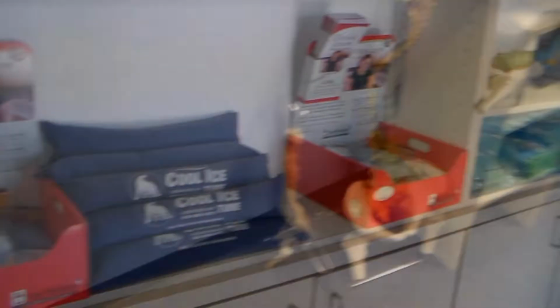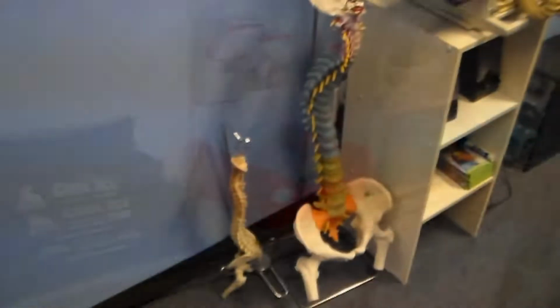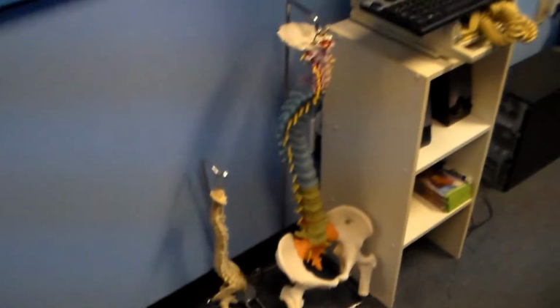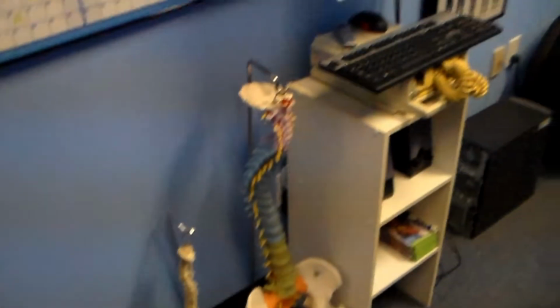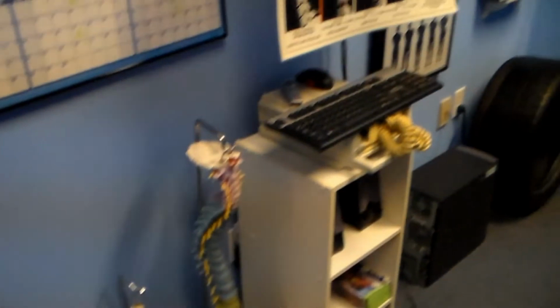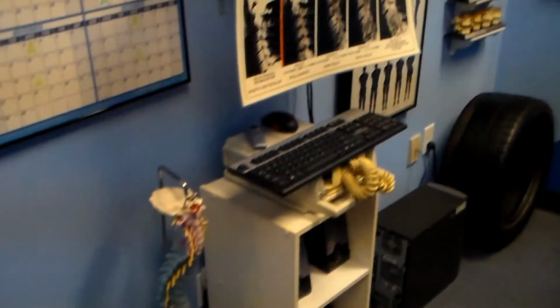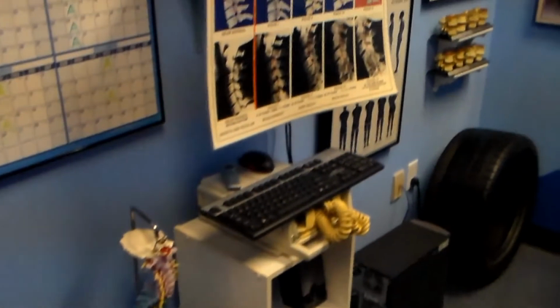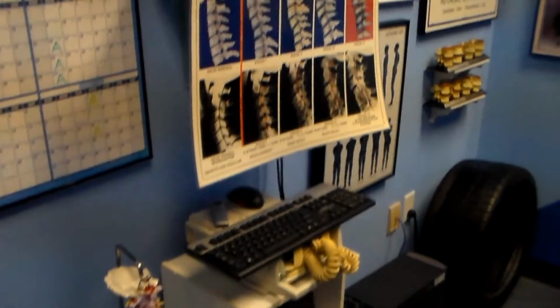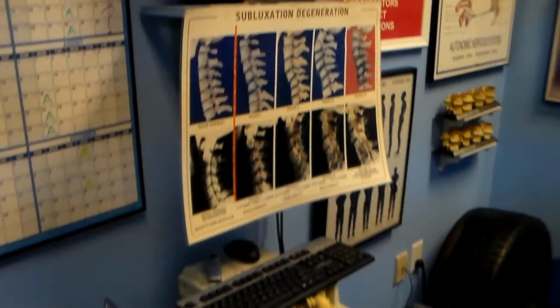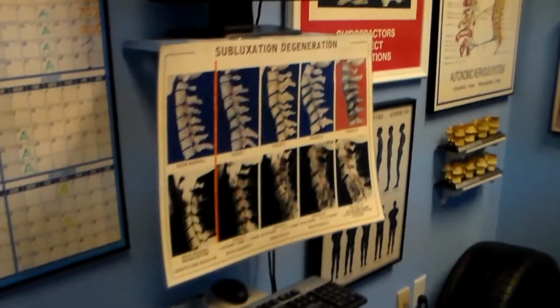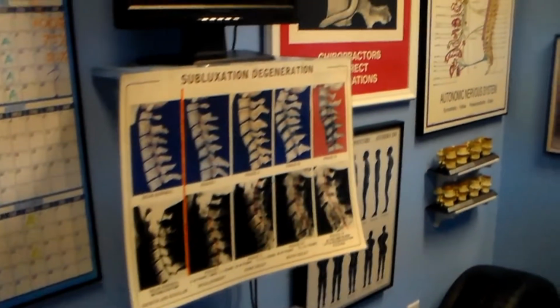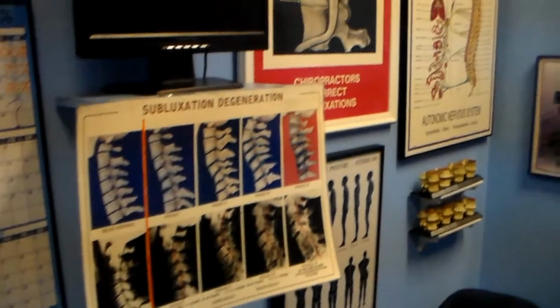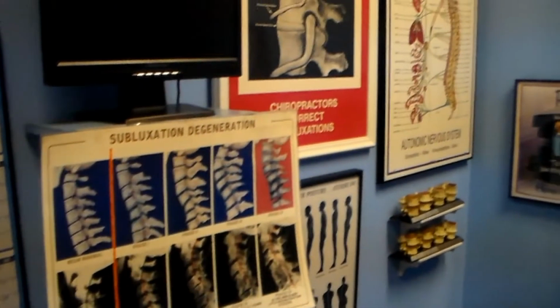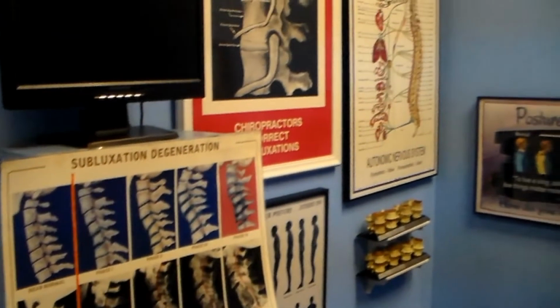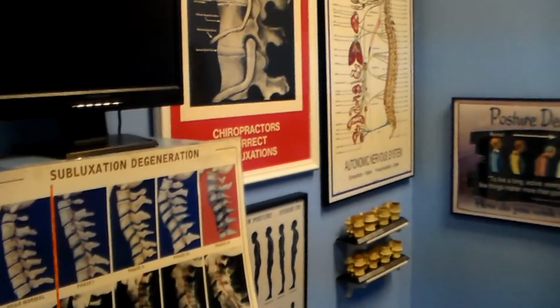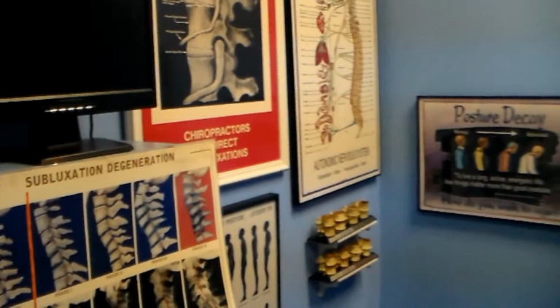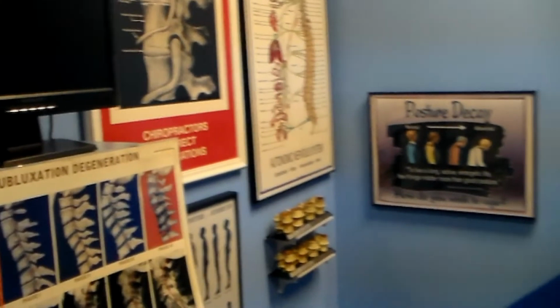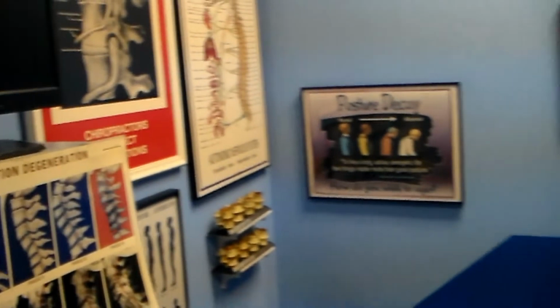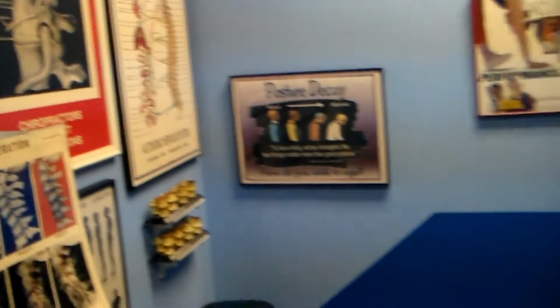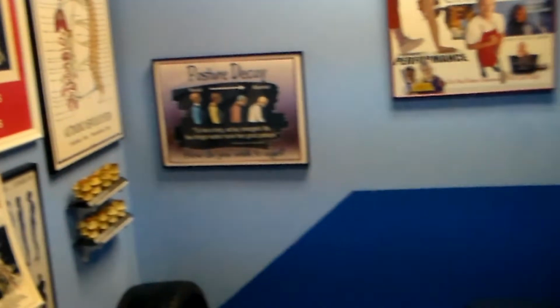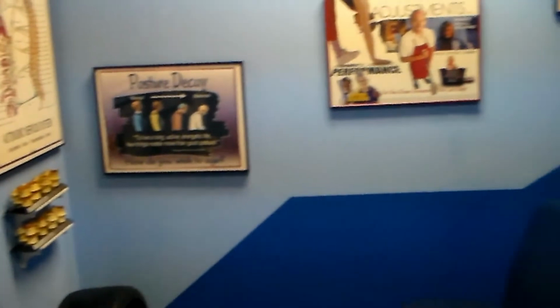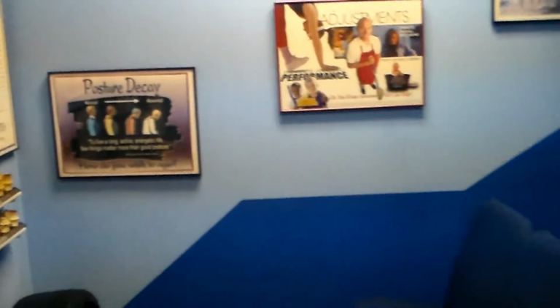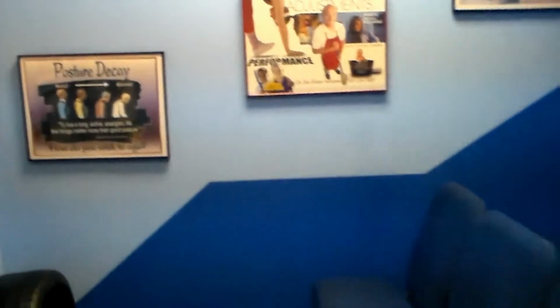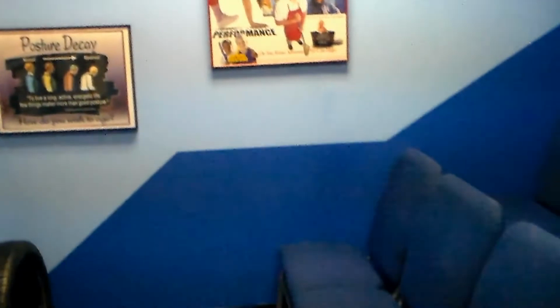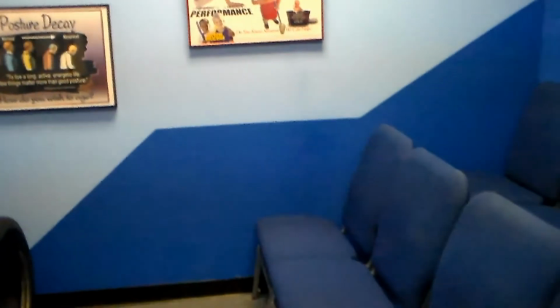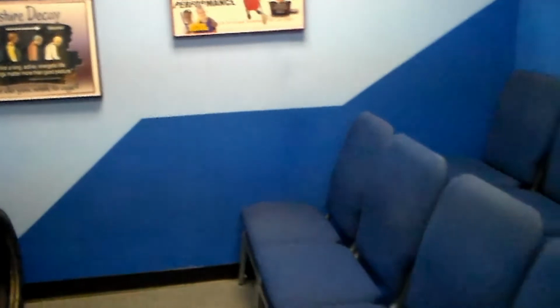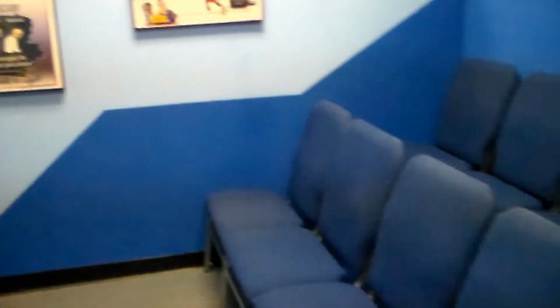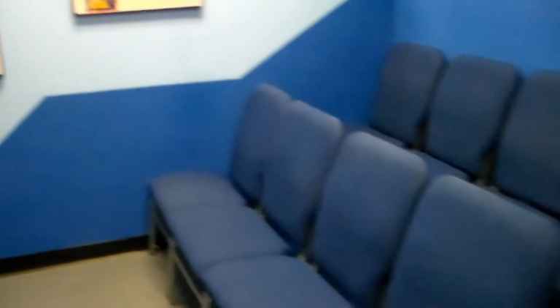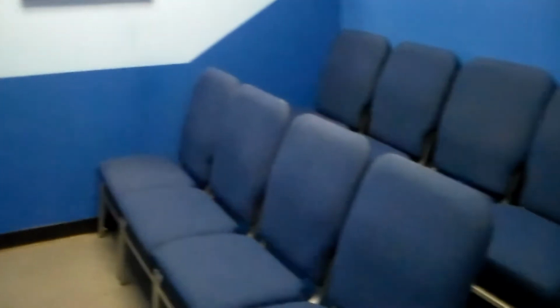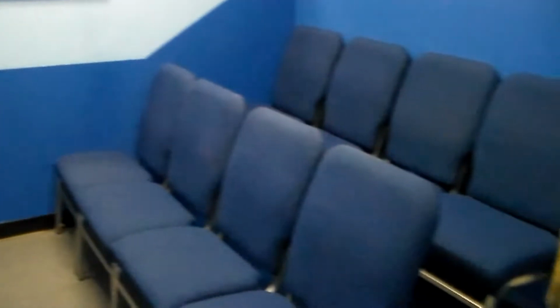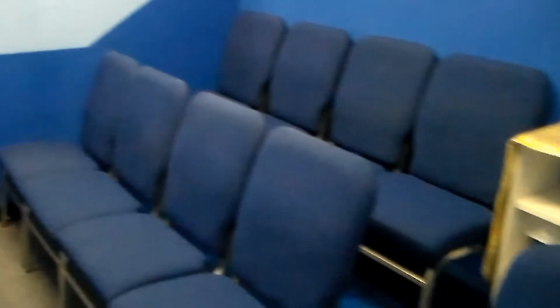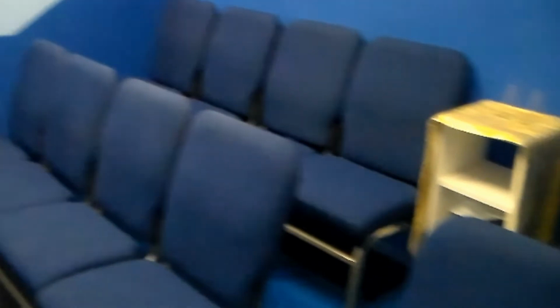Here is our Discovery Room. Dr. Otto does such a thorough, detailed report of findings that he has to do them in groups of new patients. Then he shows your personal findings in X-rays individually and in private.